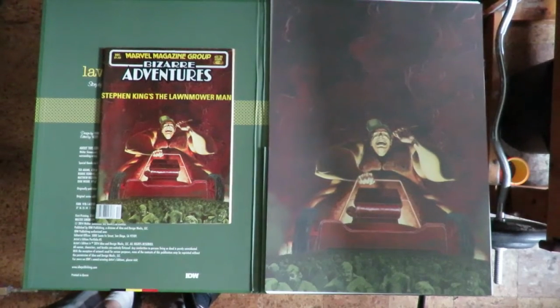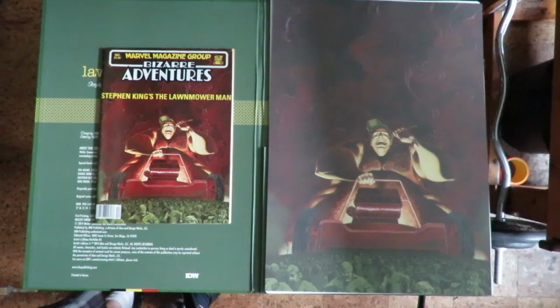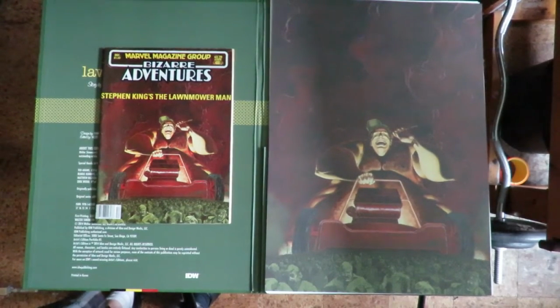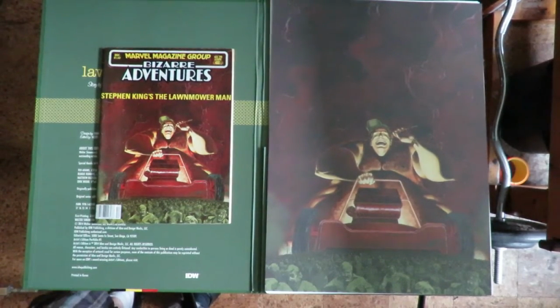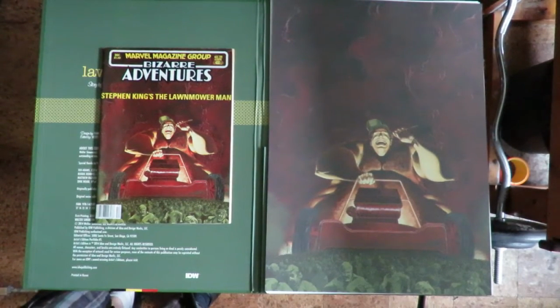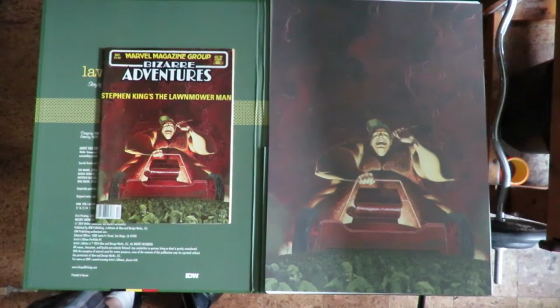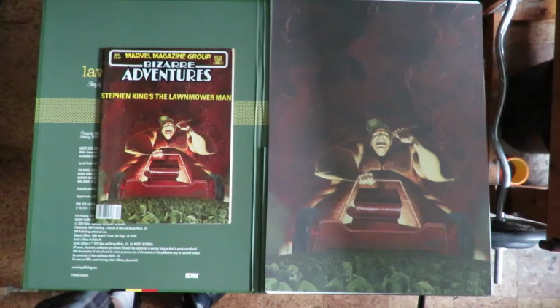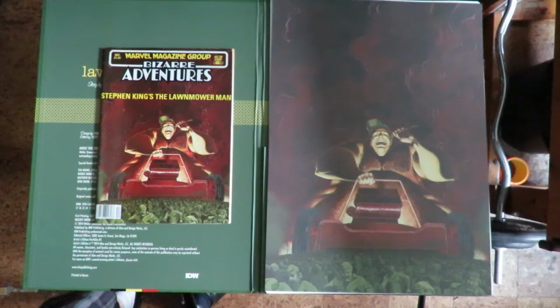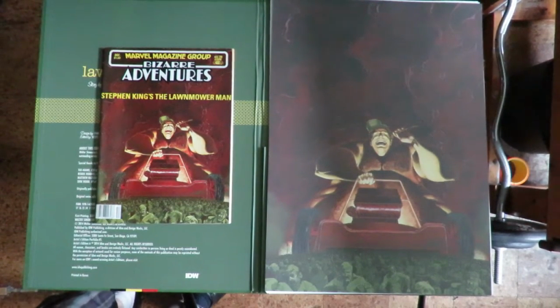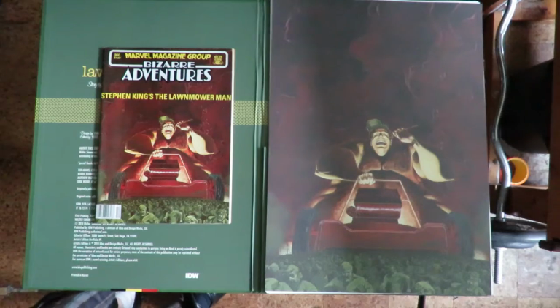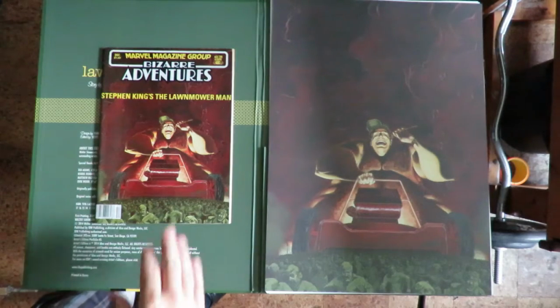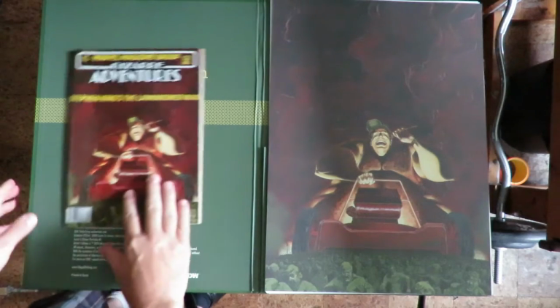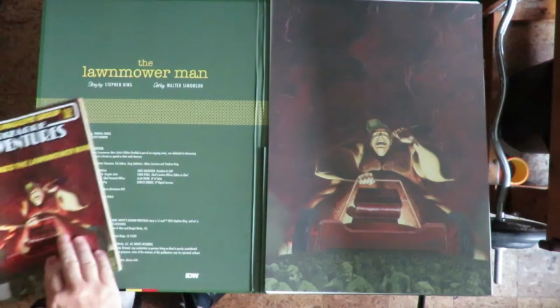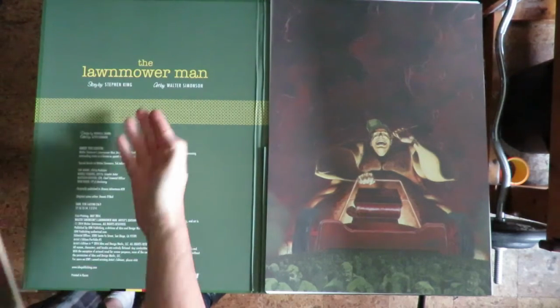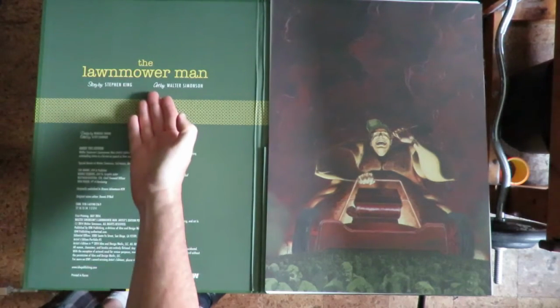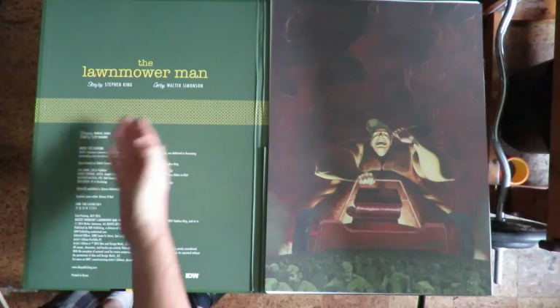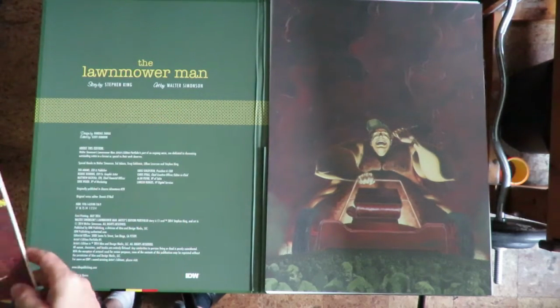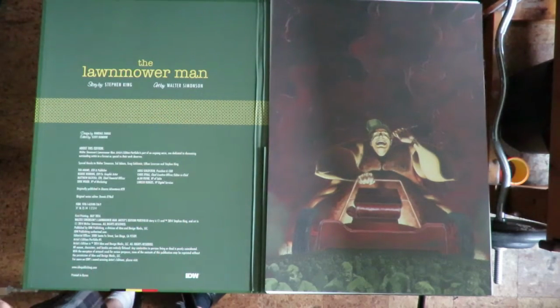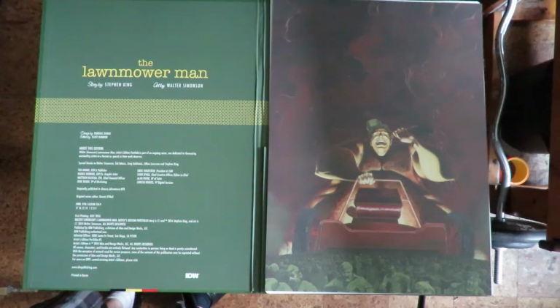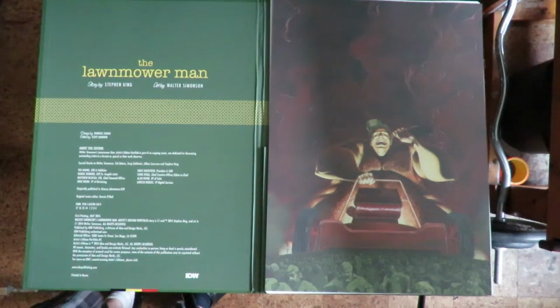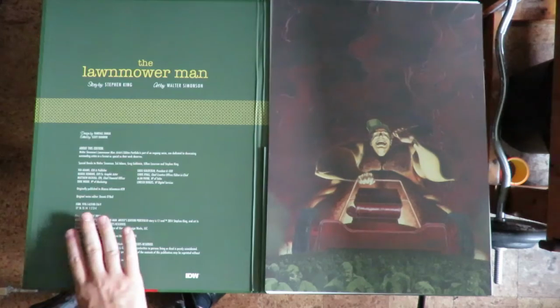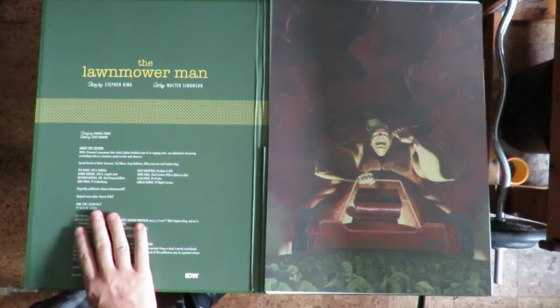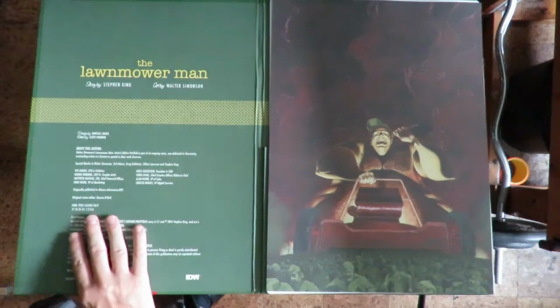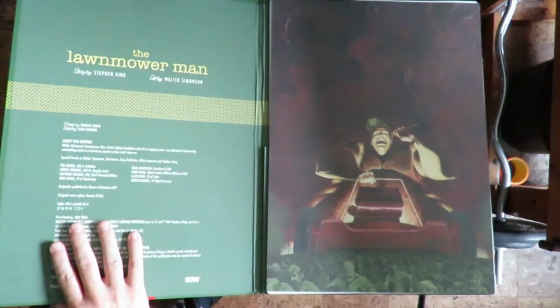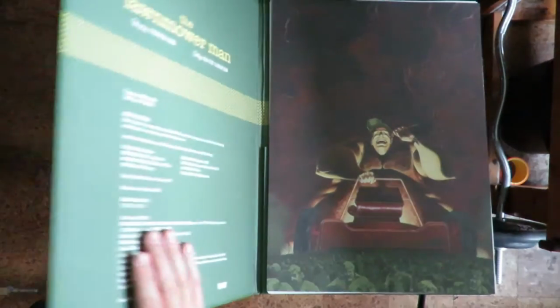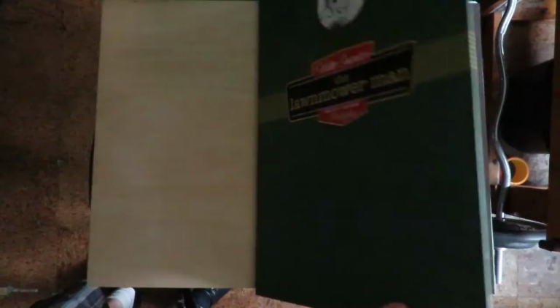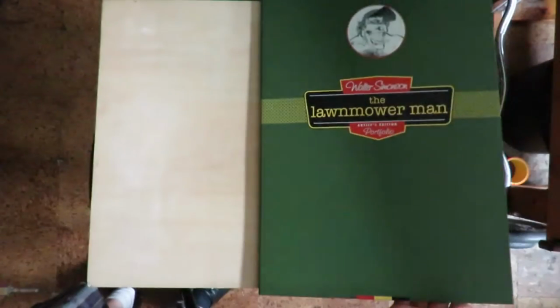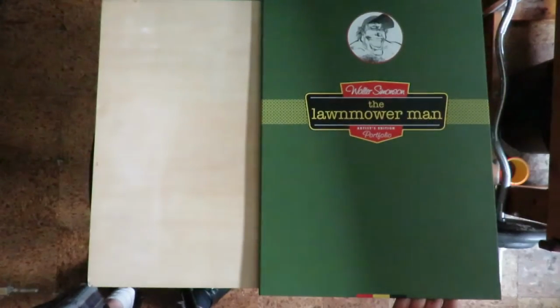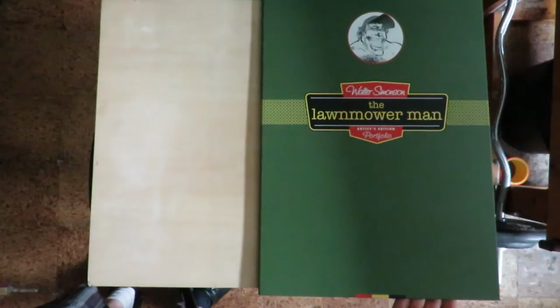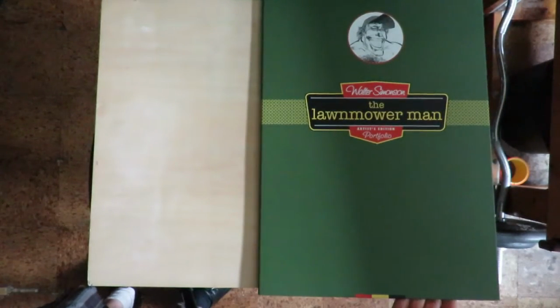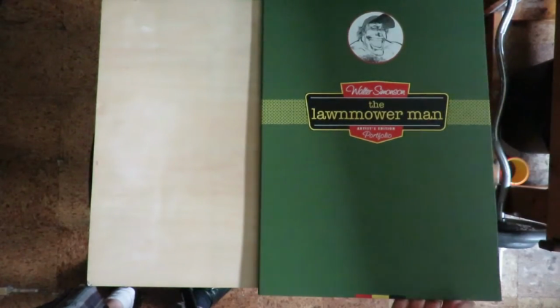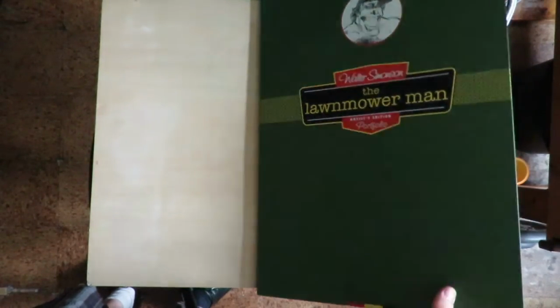Hey there, comic book fans. It's time for us to take a look at The Lawnmower Man, story by Stephen King, art by Walt Simonson, The Artist Edition Portfolio.